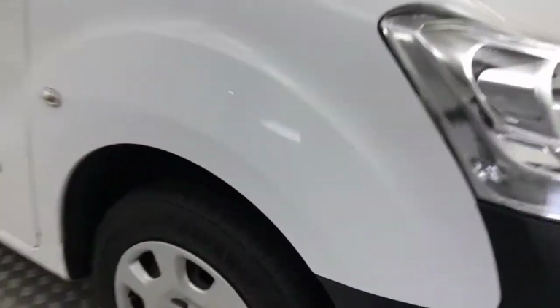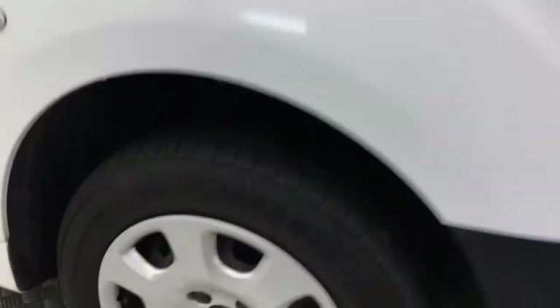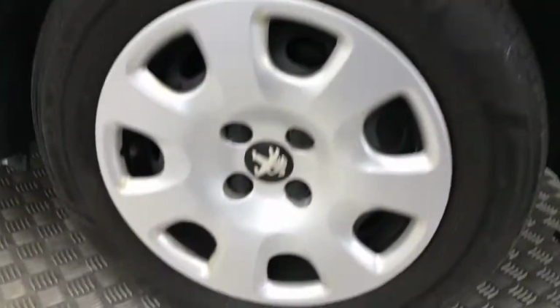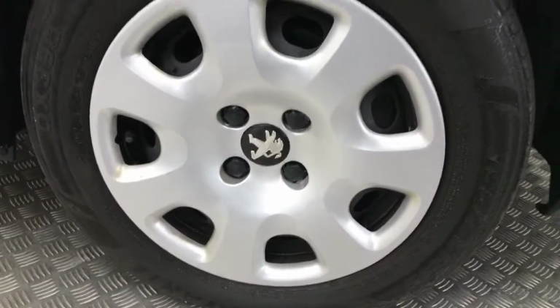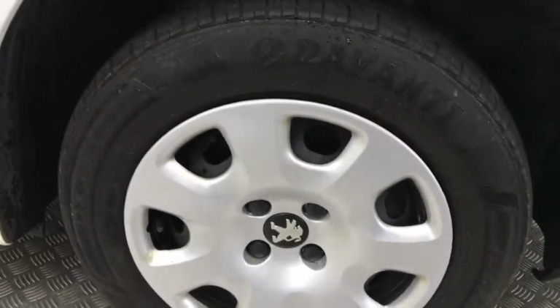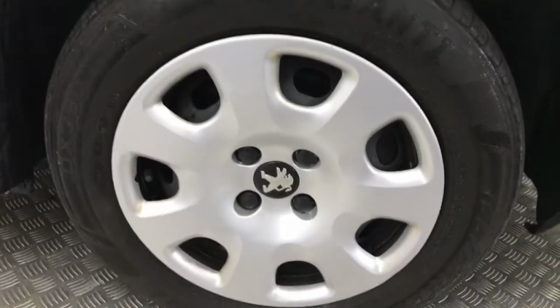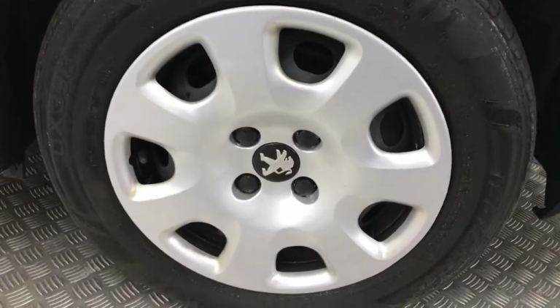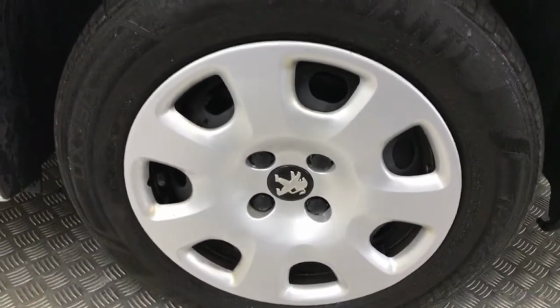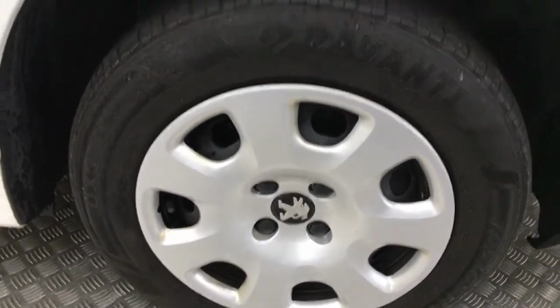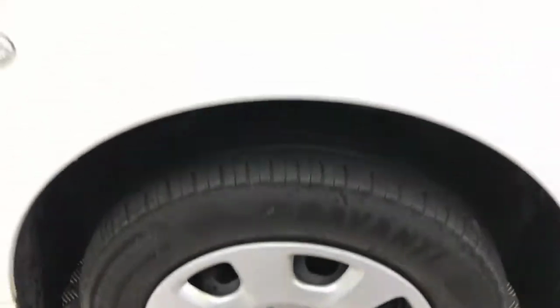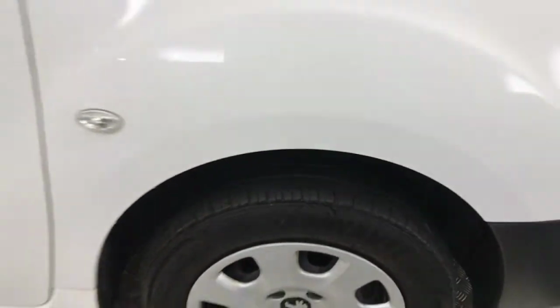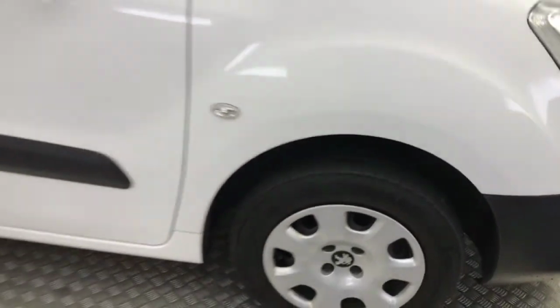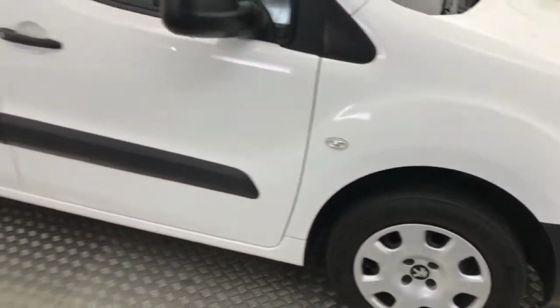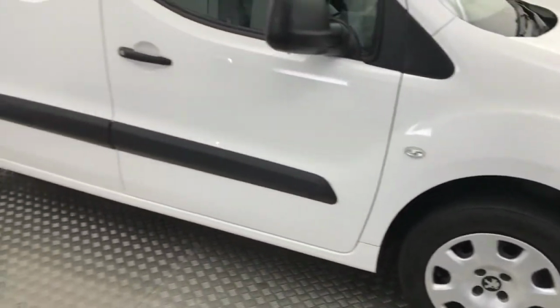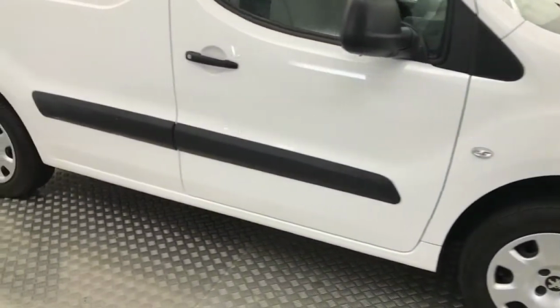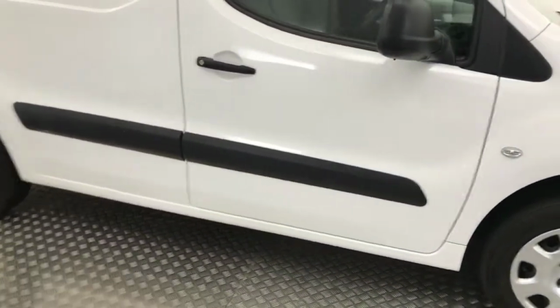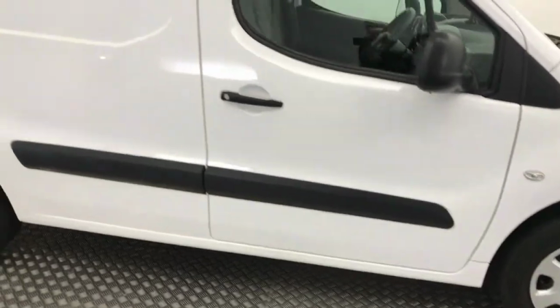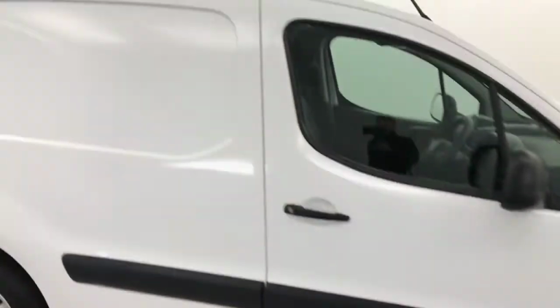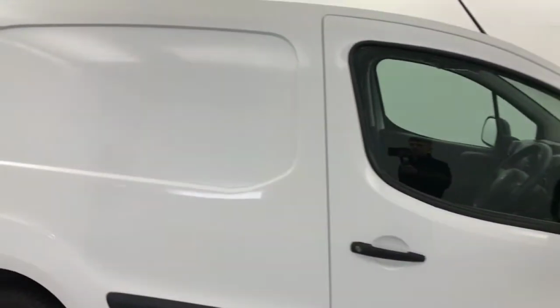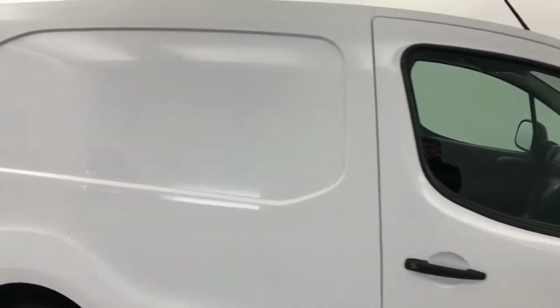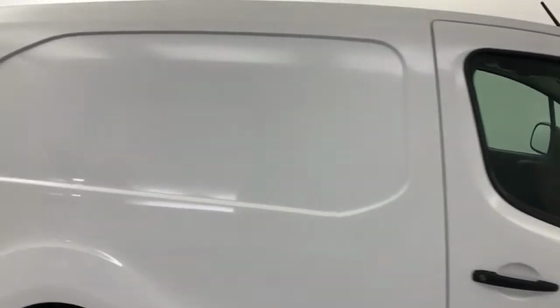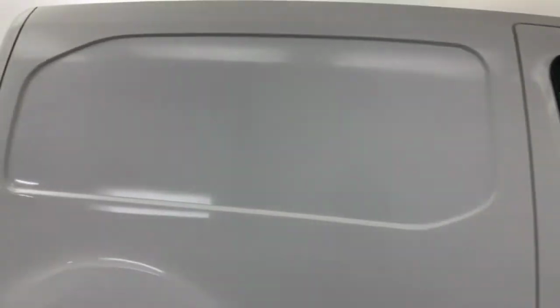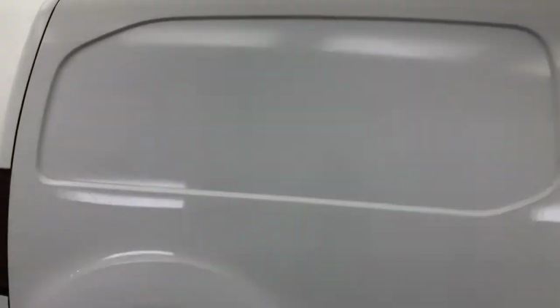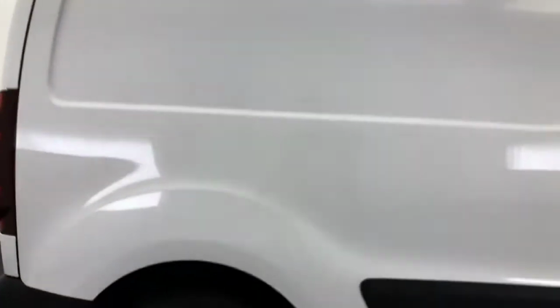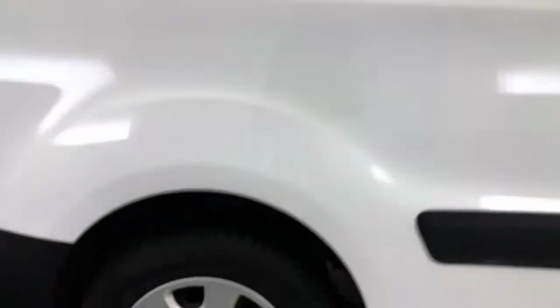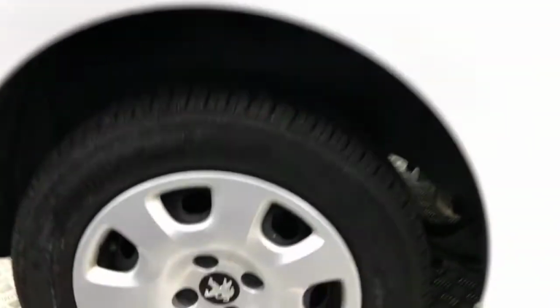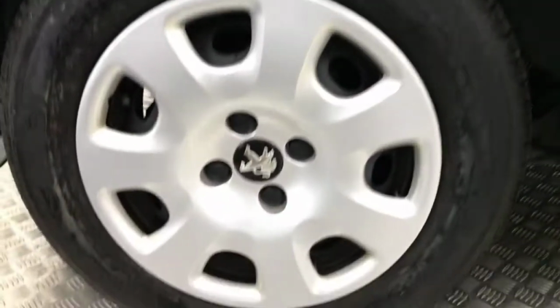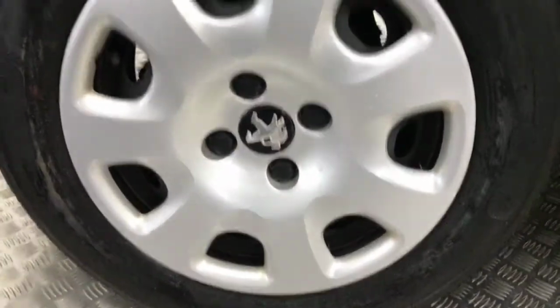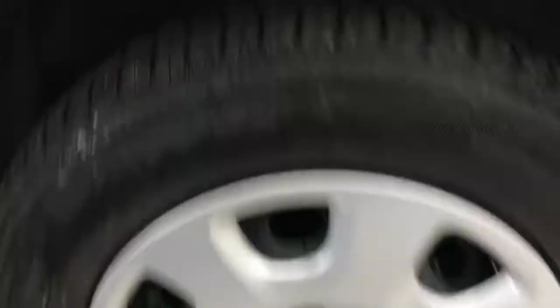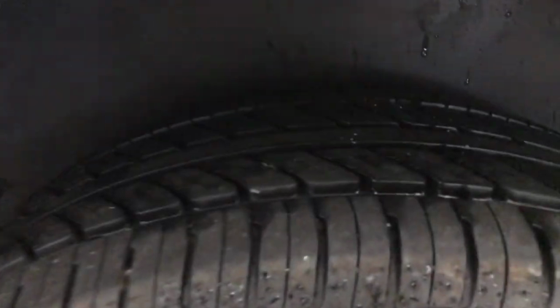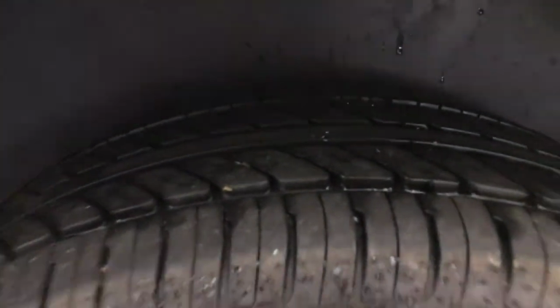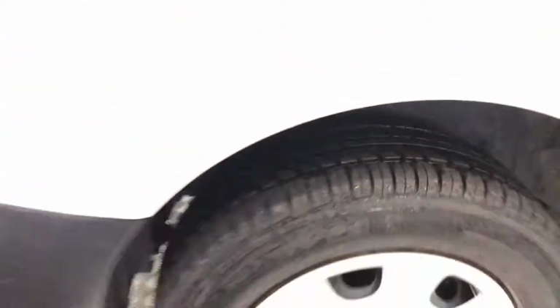Coming down to the side, the plastic wheel trims all around are in good condition — not broken or damaged. The paintwork down the sides is nice and clean, no evidence of any sign-writing or decal residue left on the side, and the wheels are in good condition with plenty of tread life left on them too.